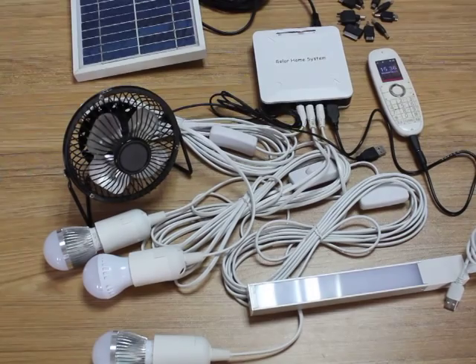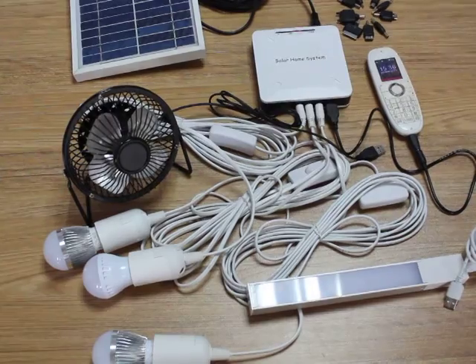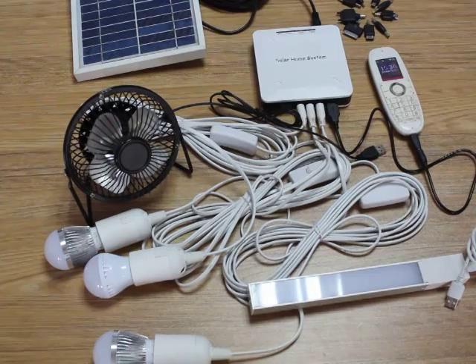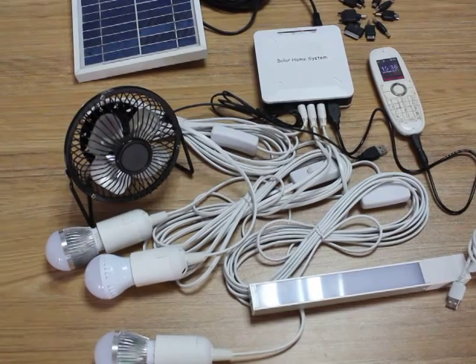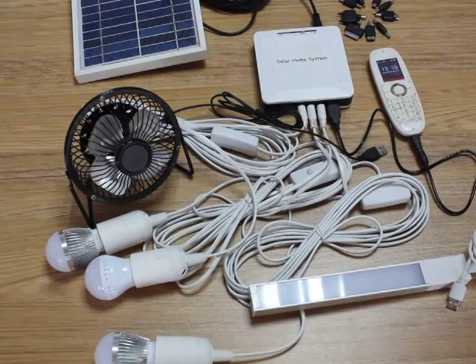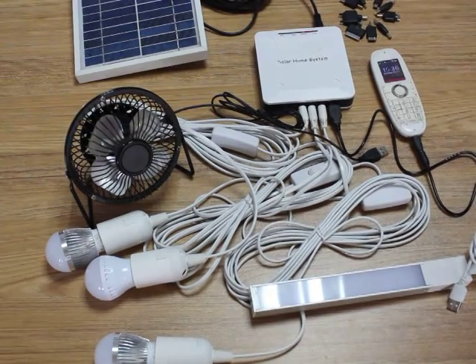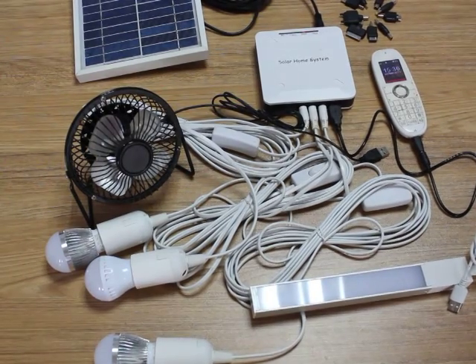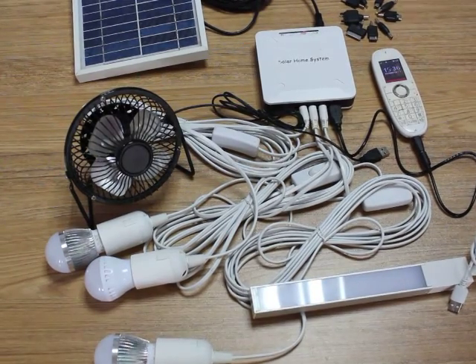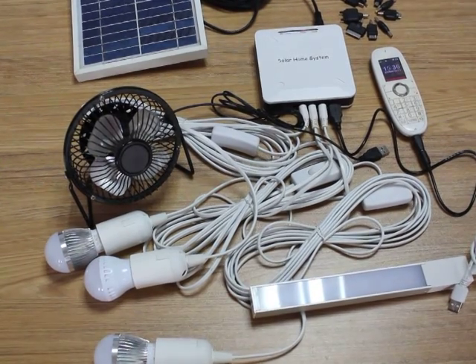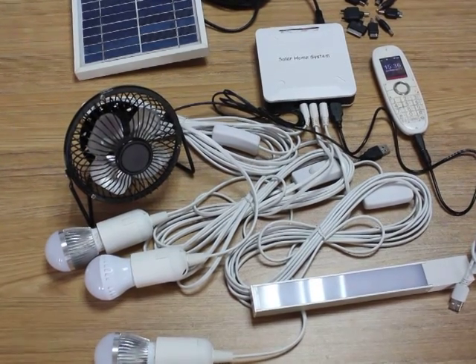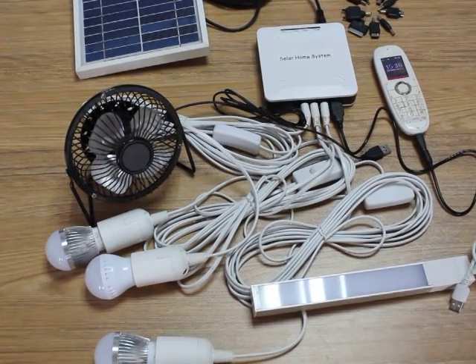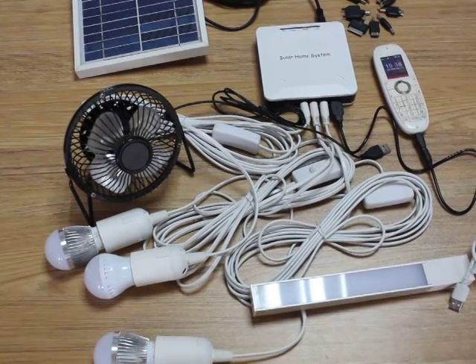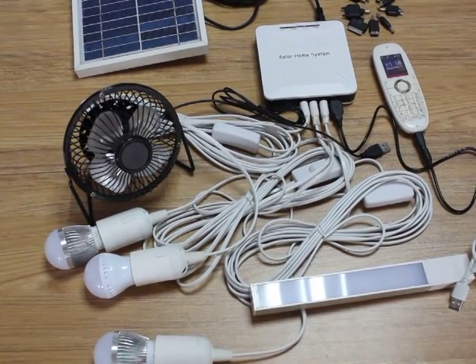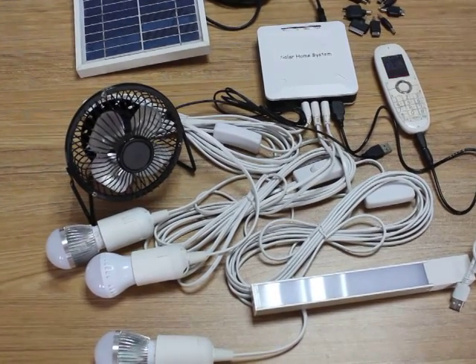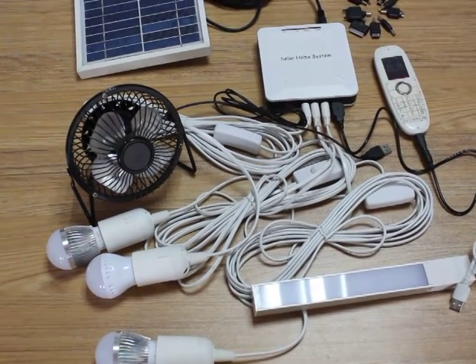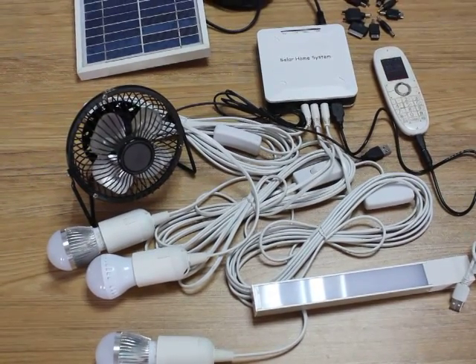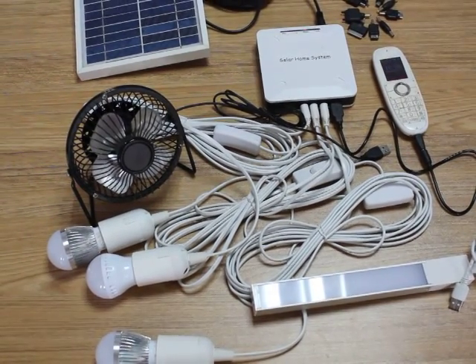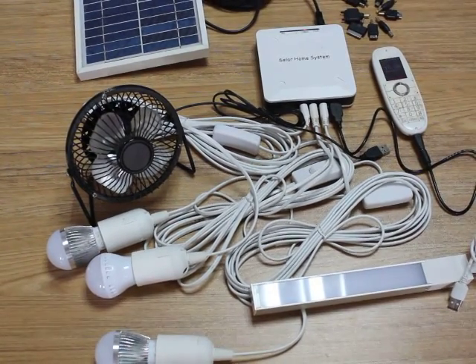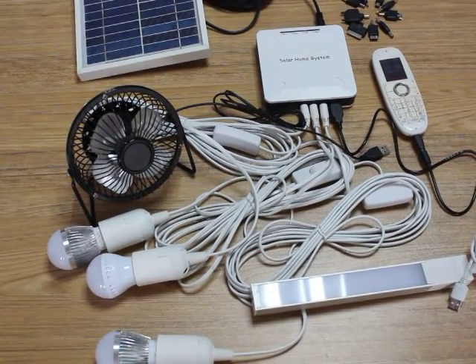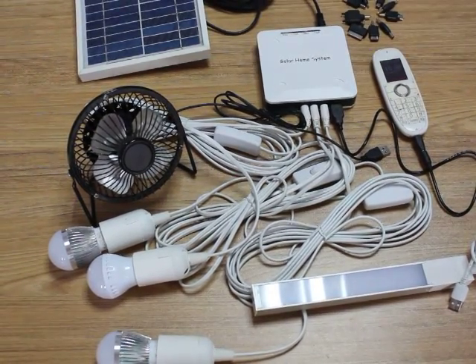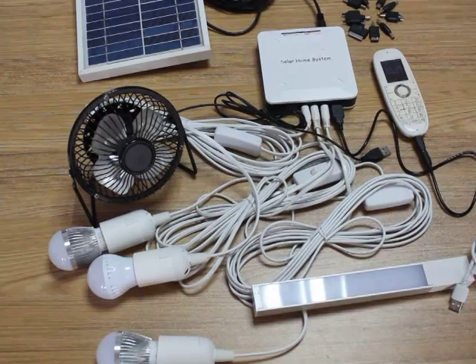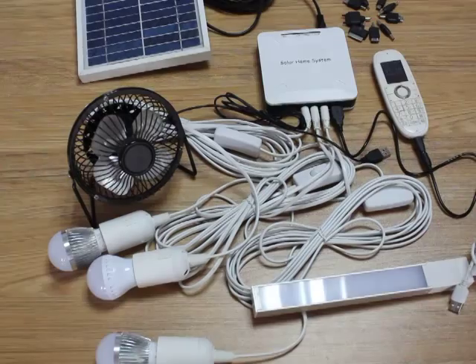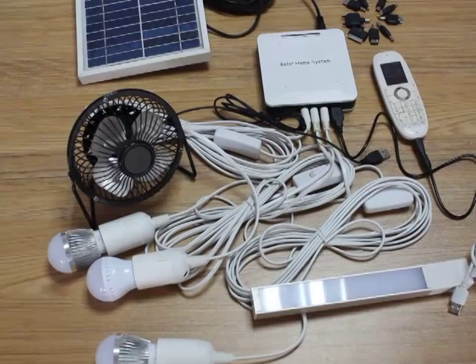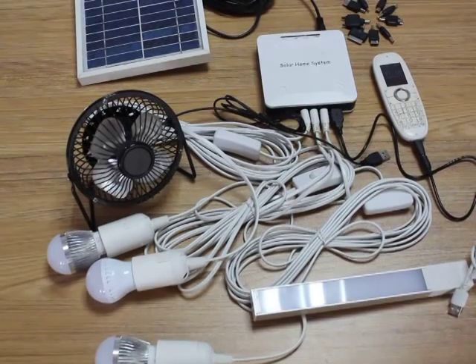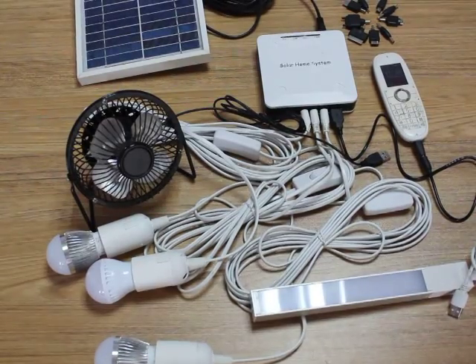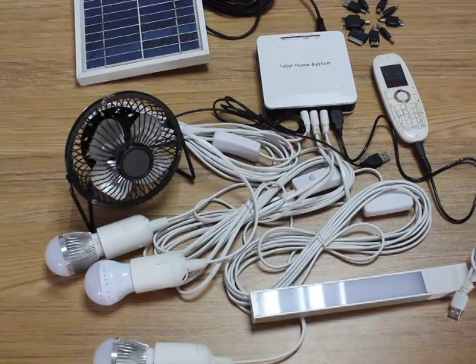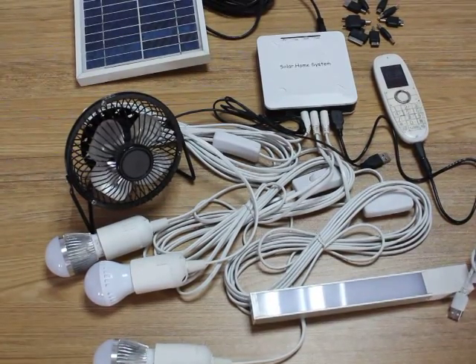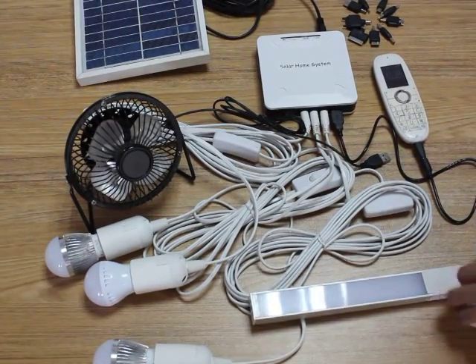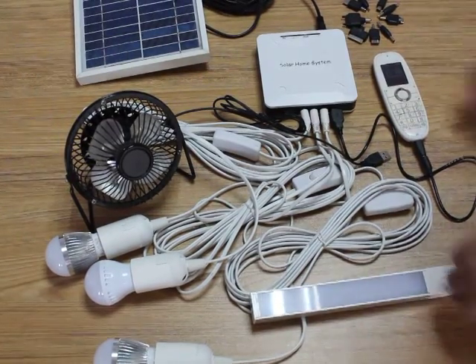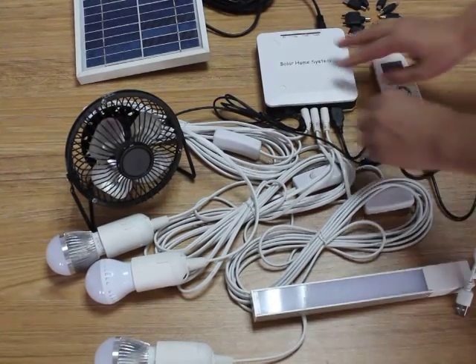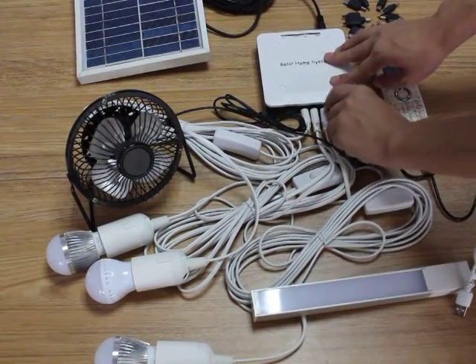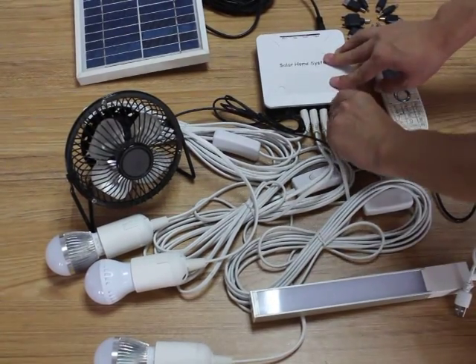Of course, you can also change to other accessories with this 5W system.